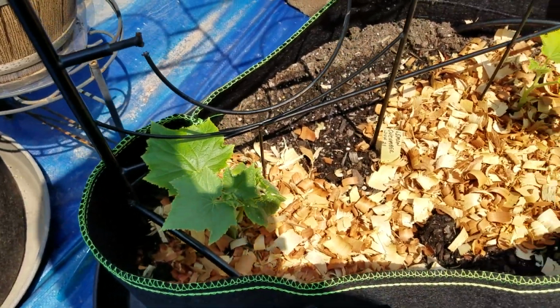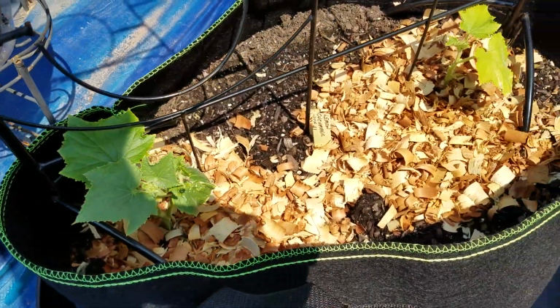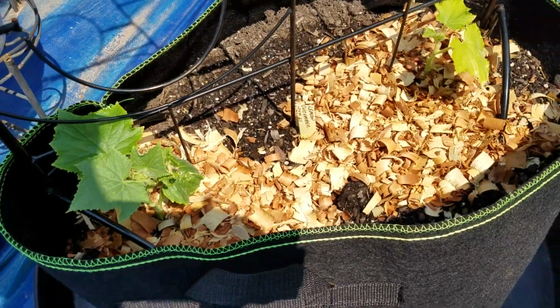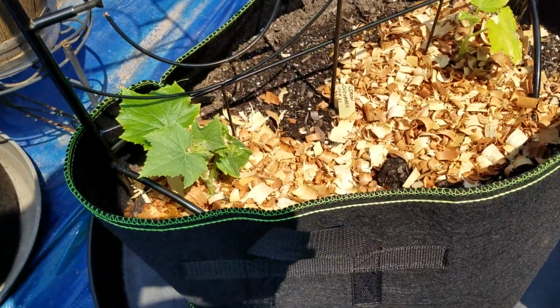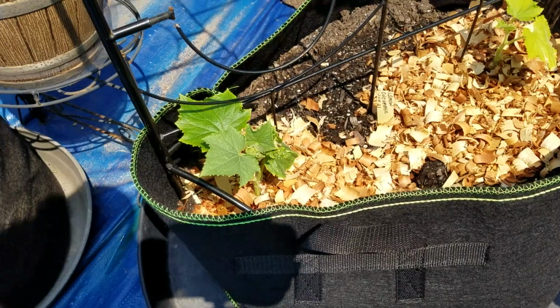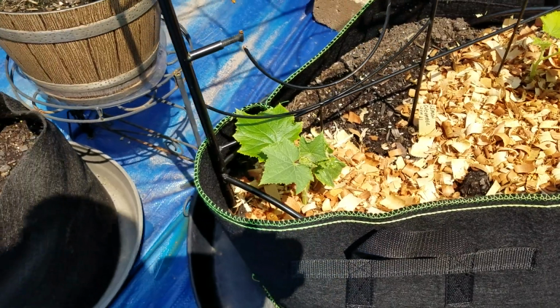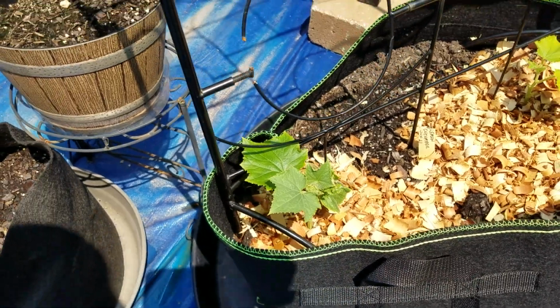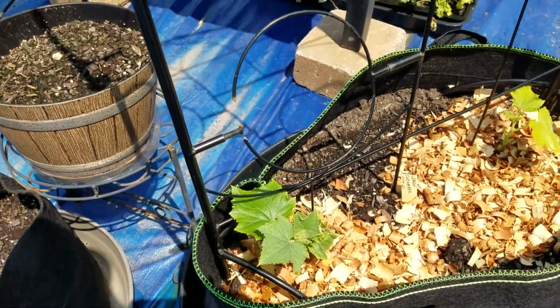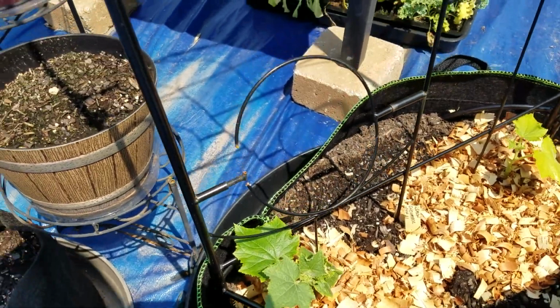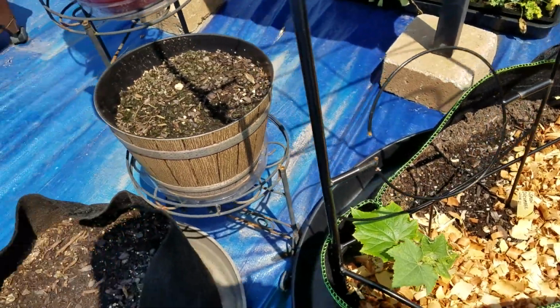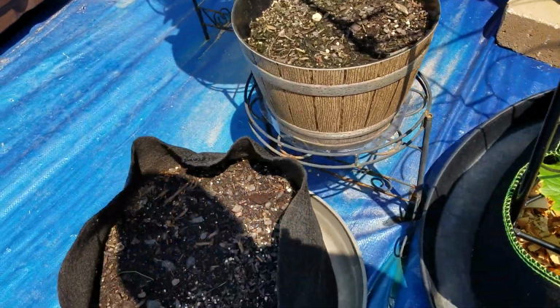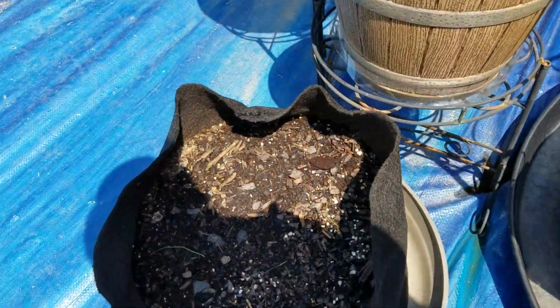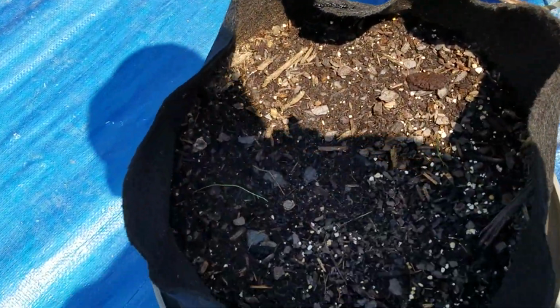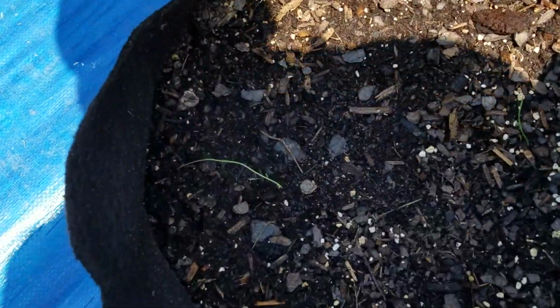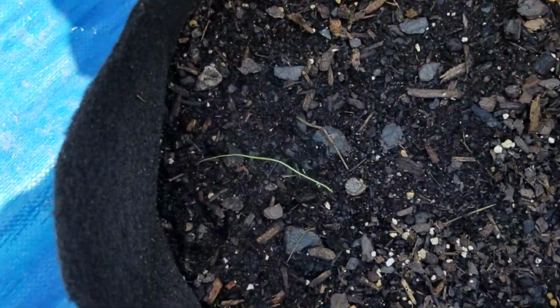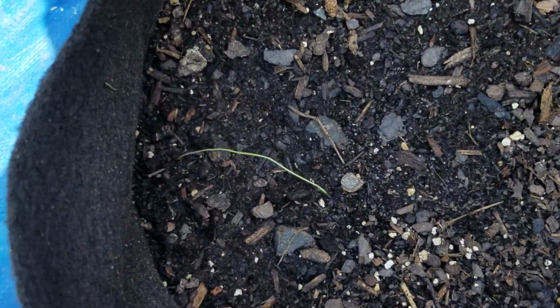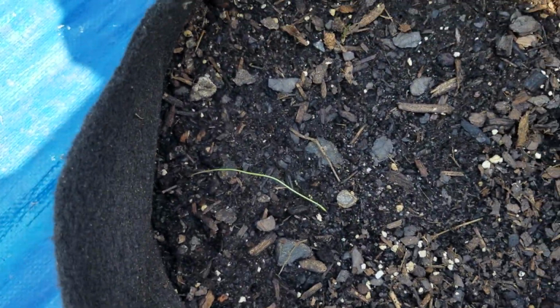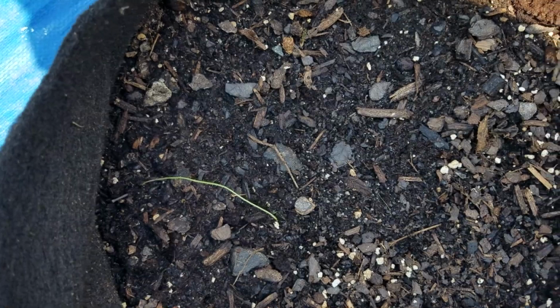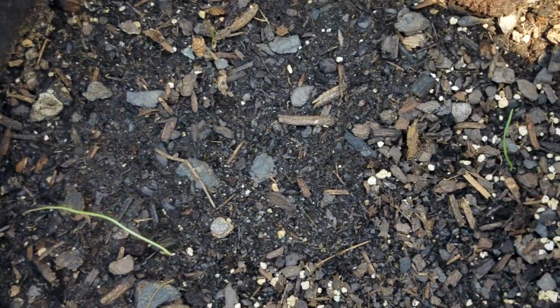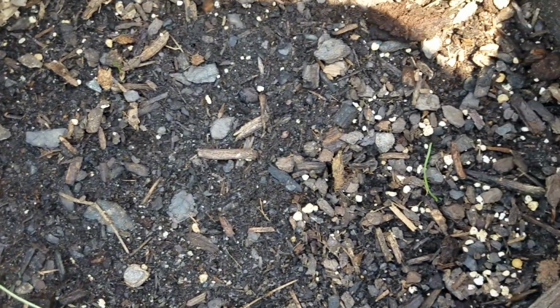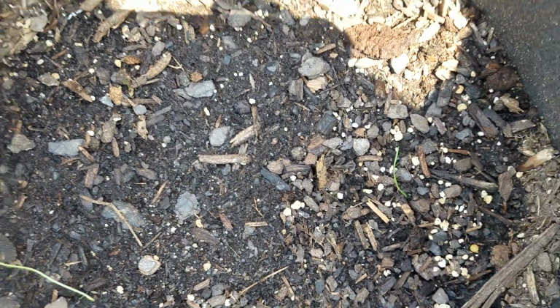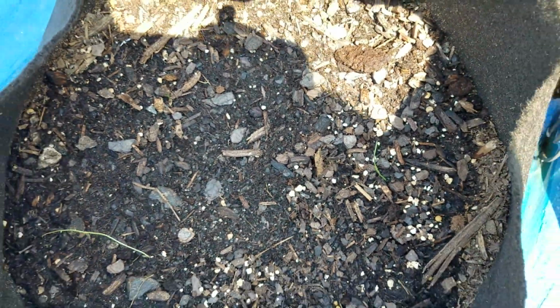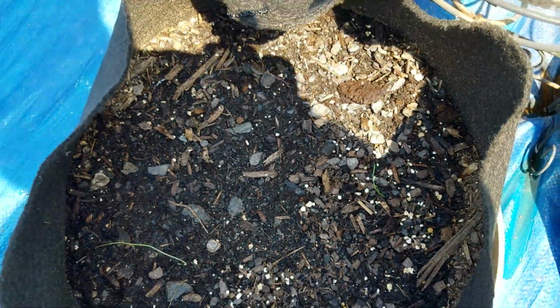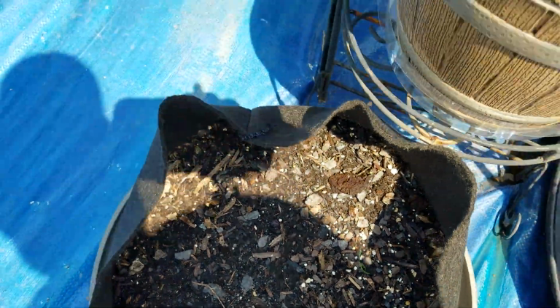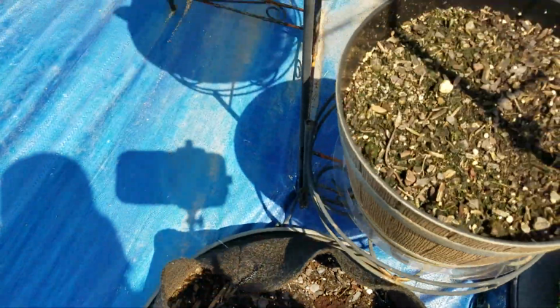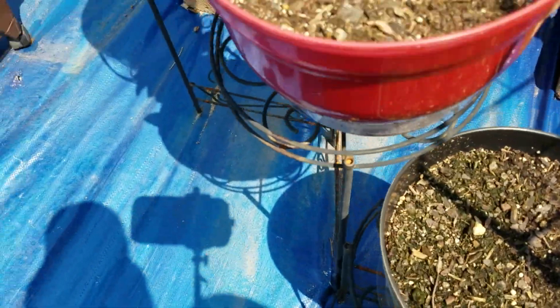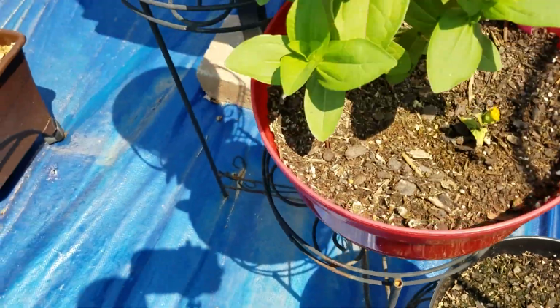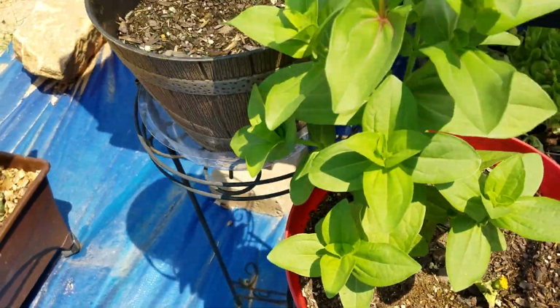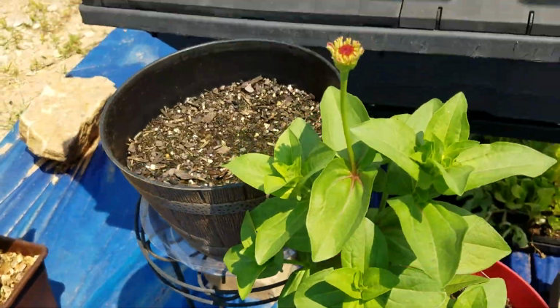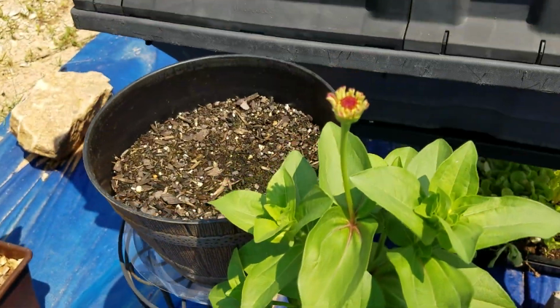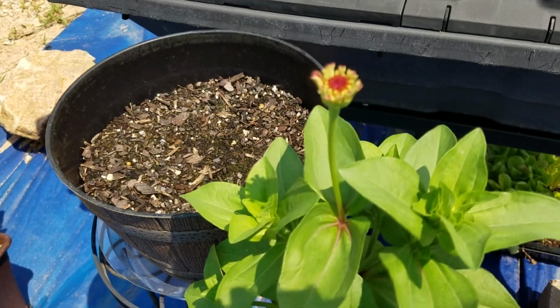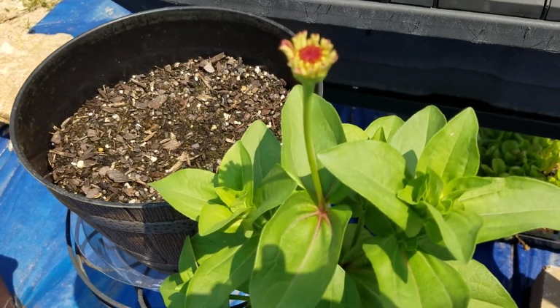You can see the lemon cucumber — they're doing okay. Down here you can kind of see the green onion coming up, see a few in there. And here's the lily pot zinnia trying to bloom.